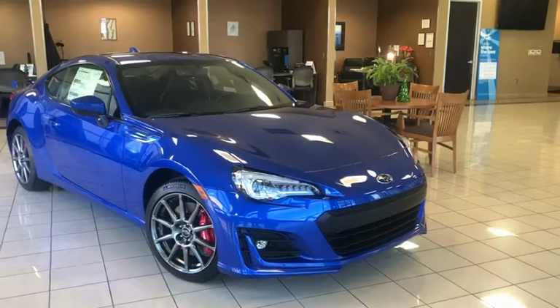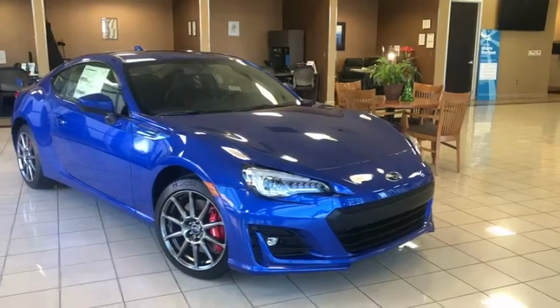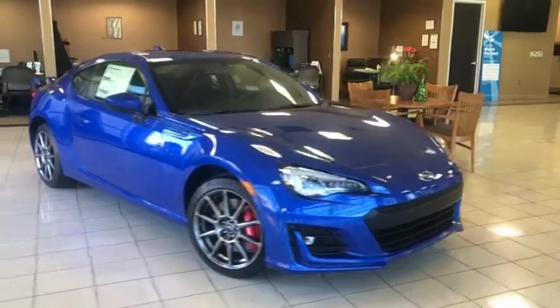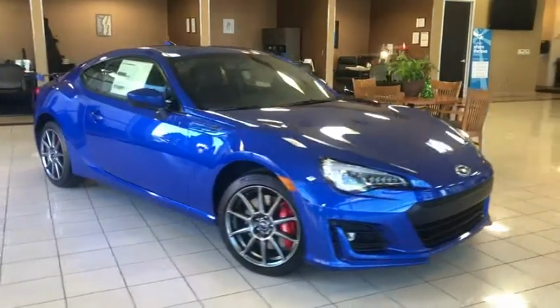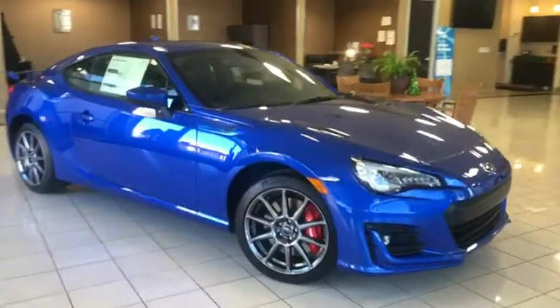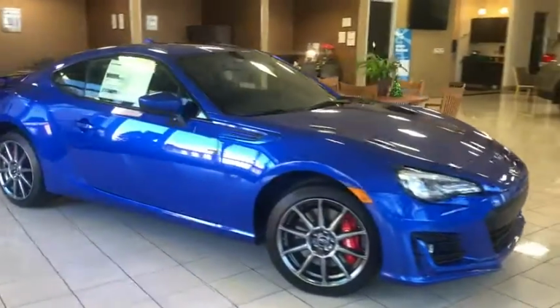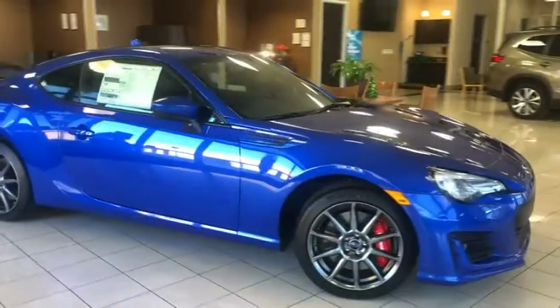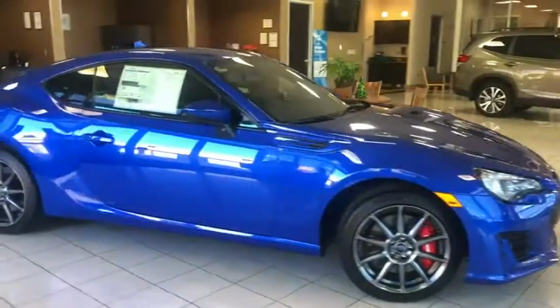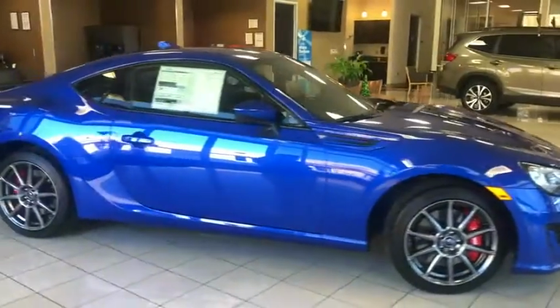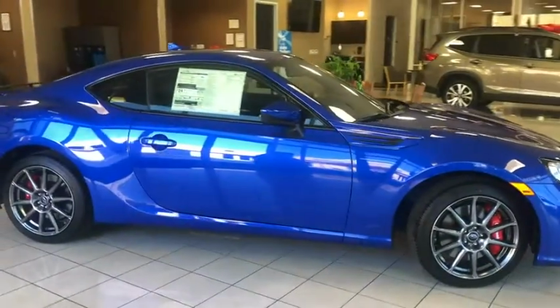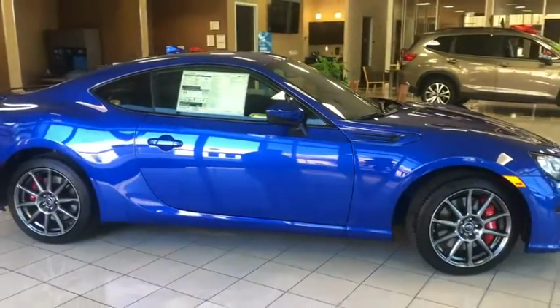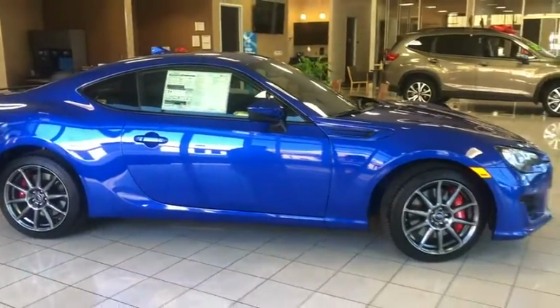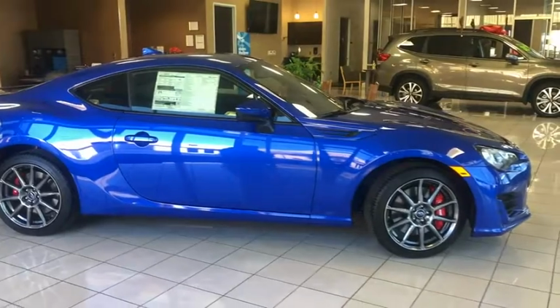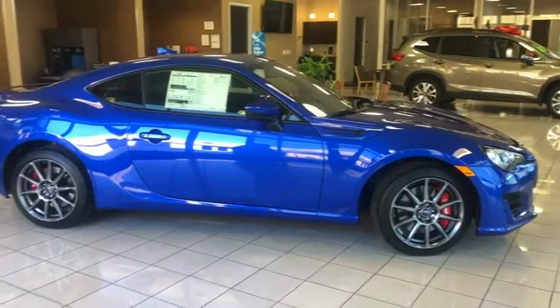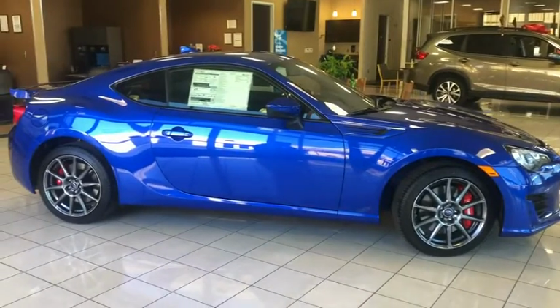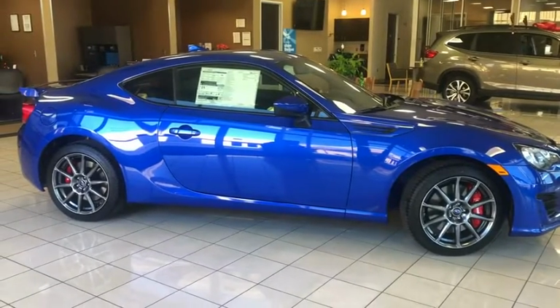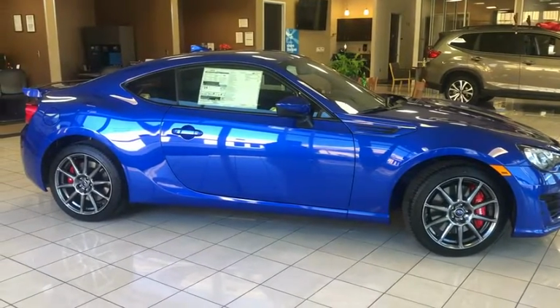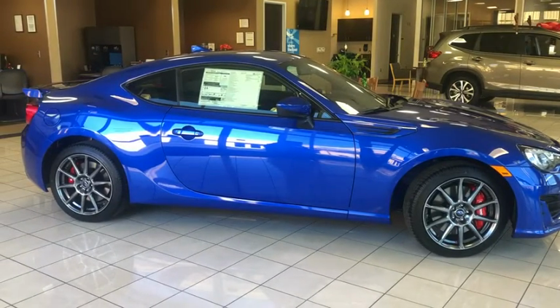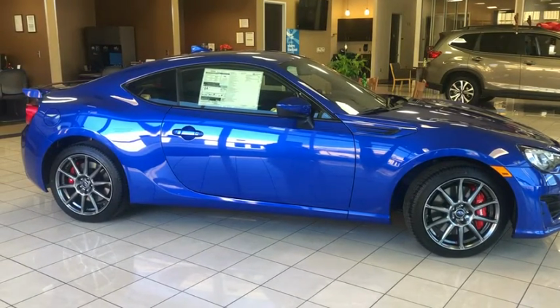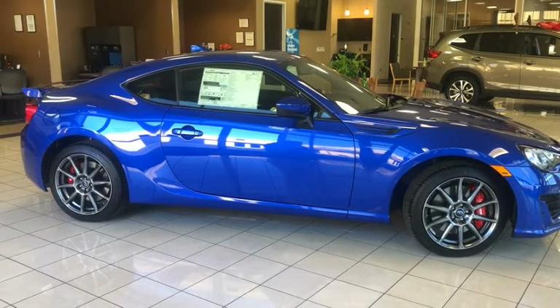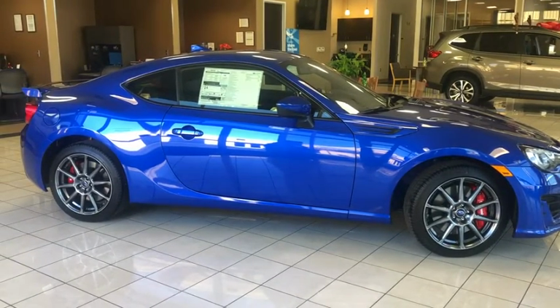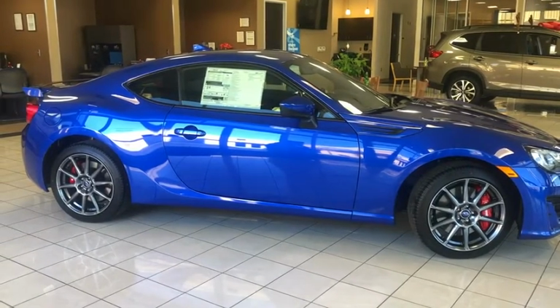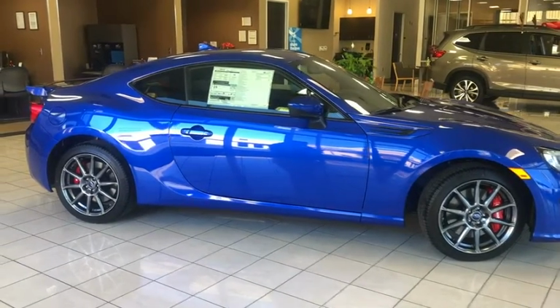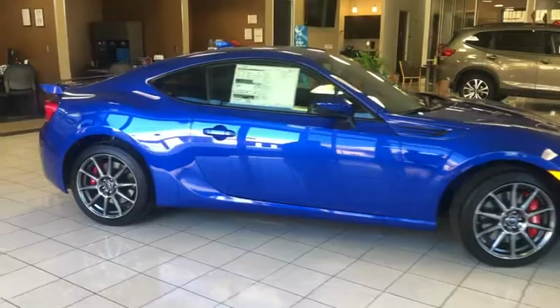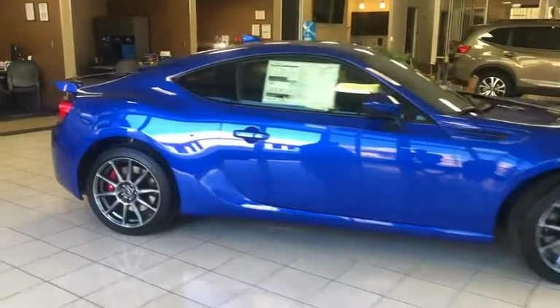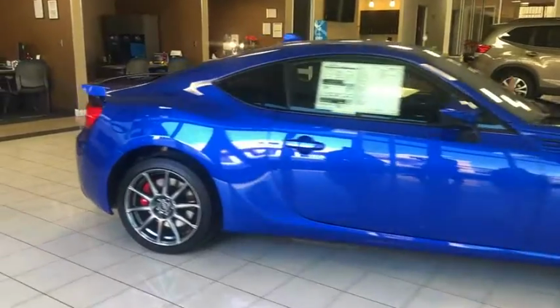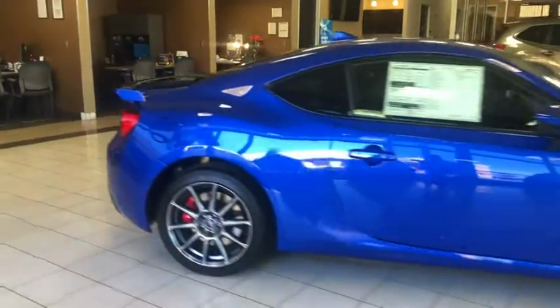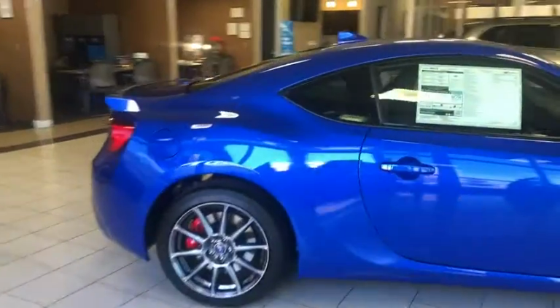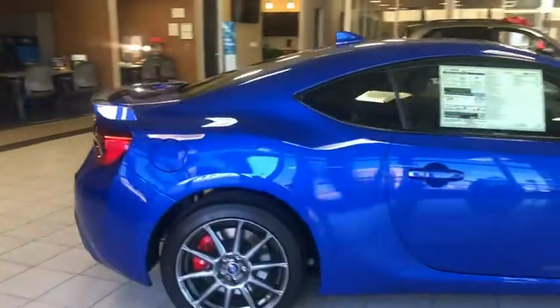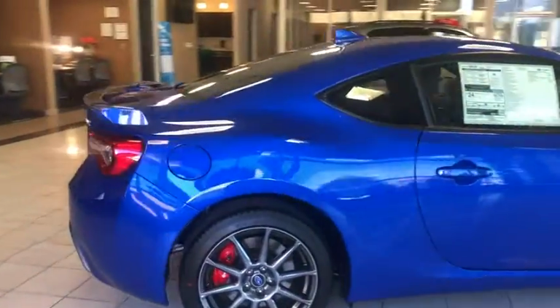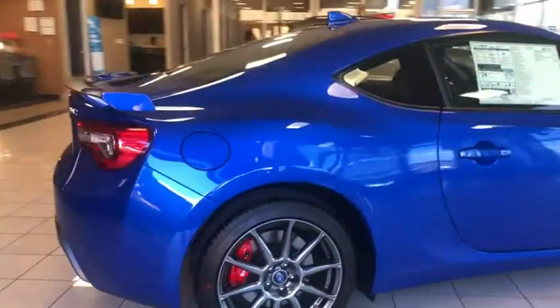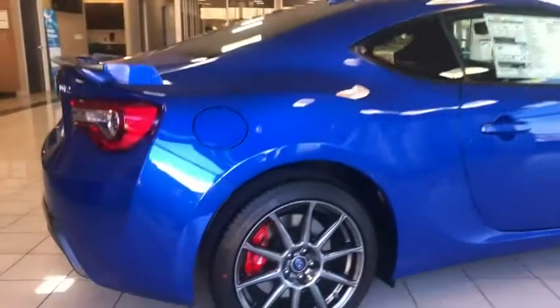We are pleased to show you the 2020 Subaru BRZ. The Subaru BRZ comes with agile handling, precise steering action, and powerful brakes, all contributing to a thrilling driving performance with a great fuel economy.